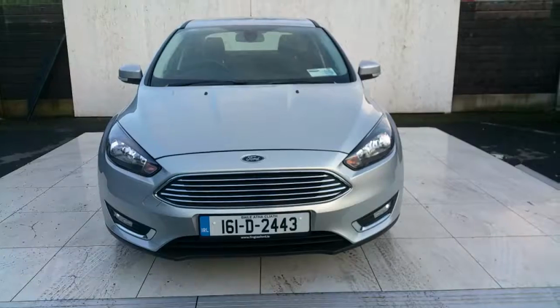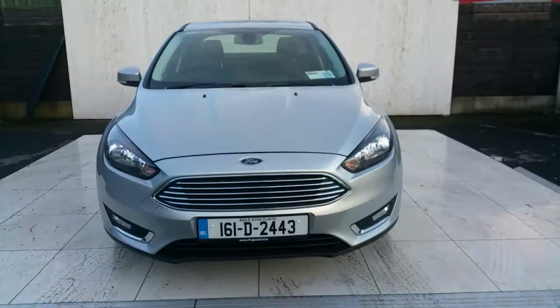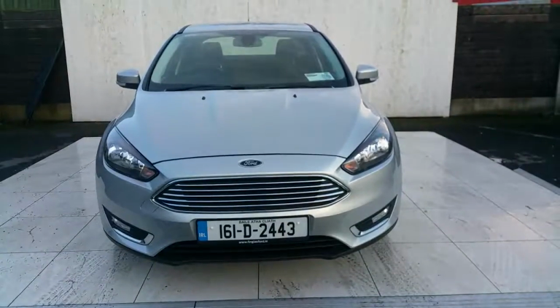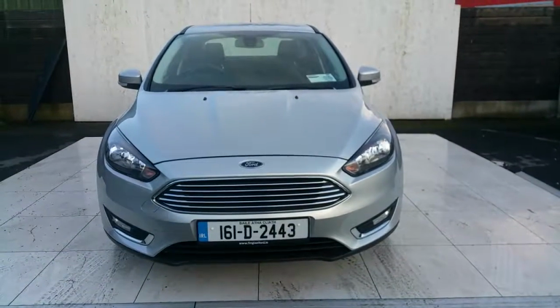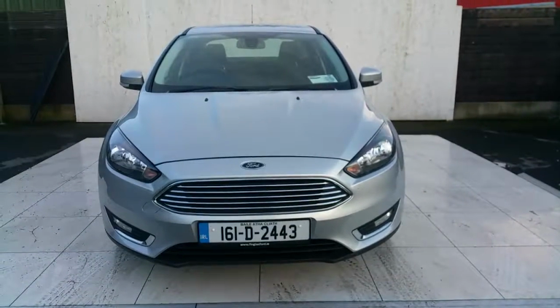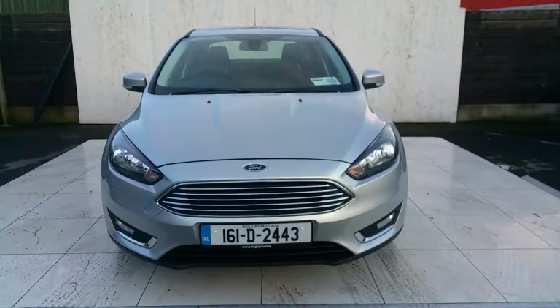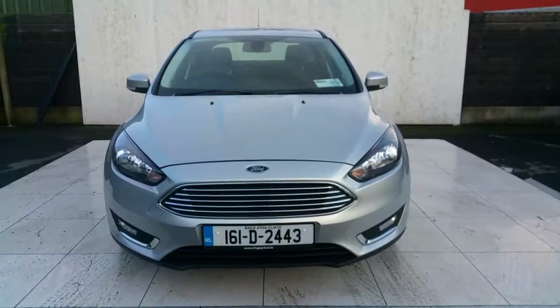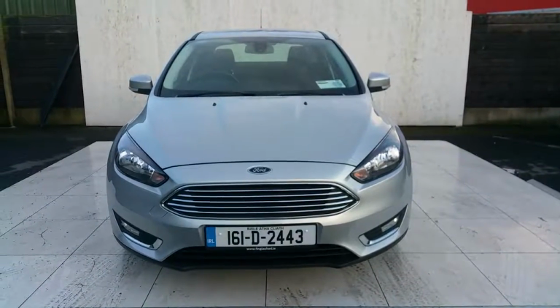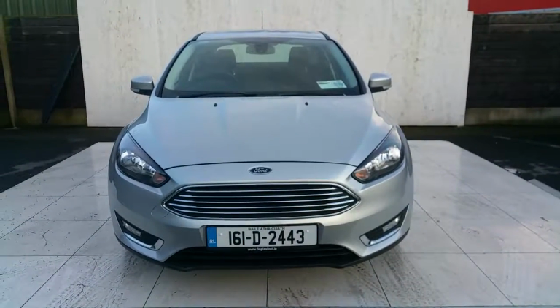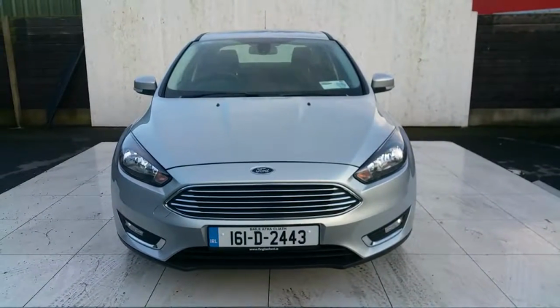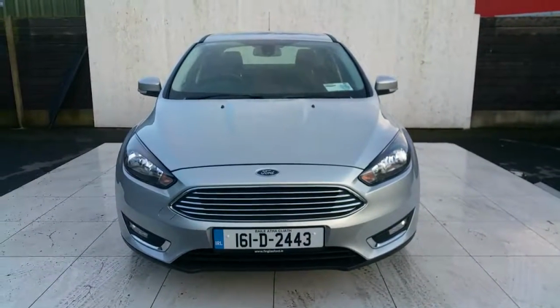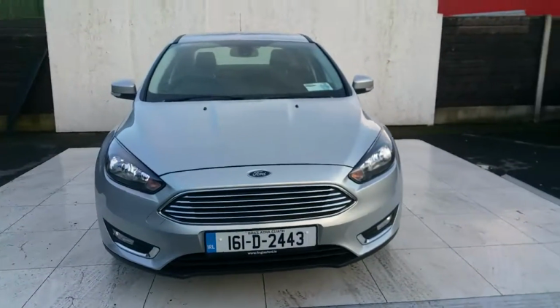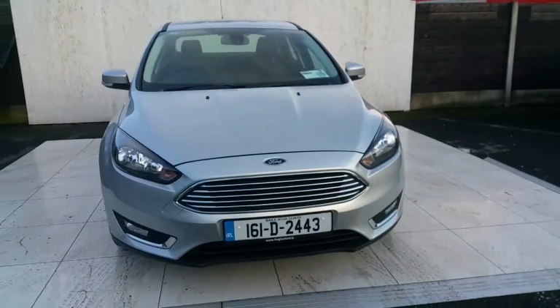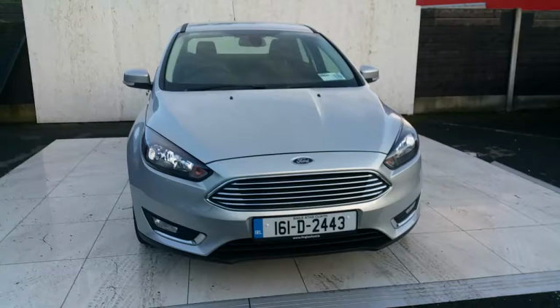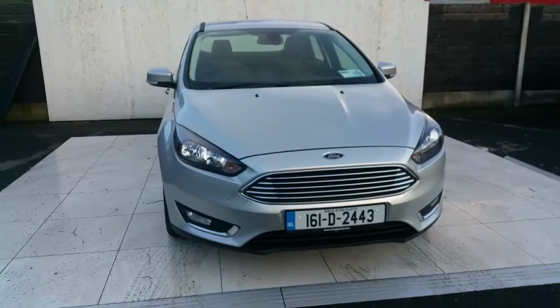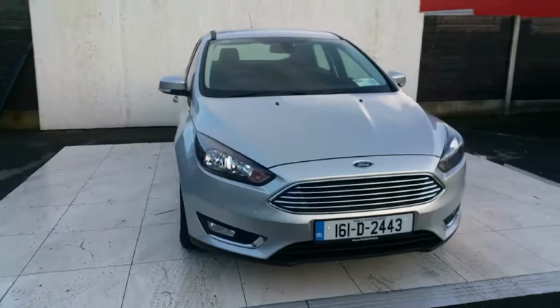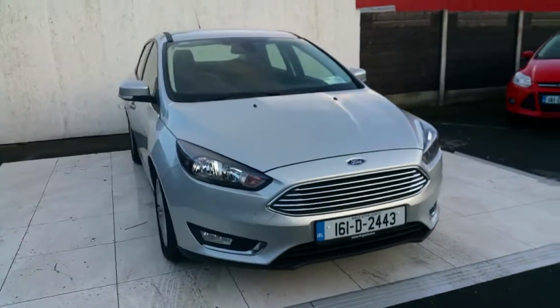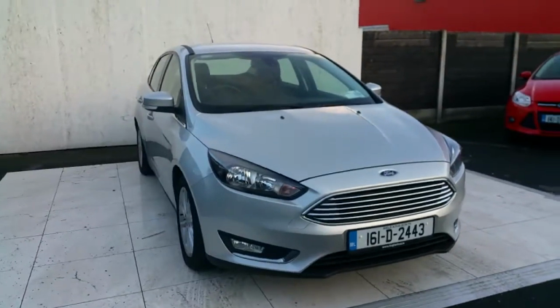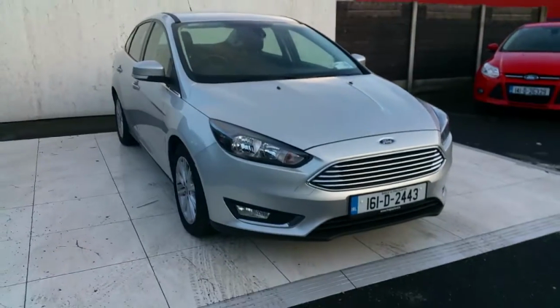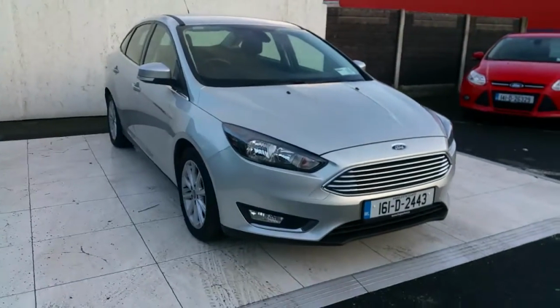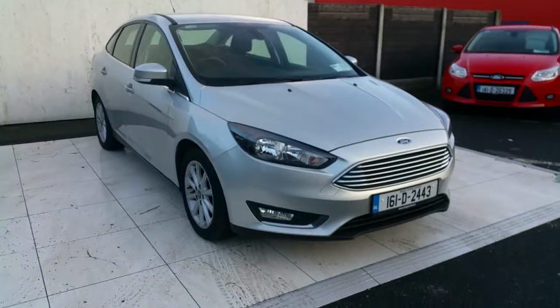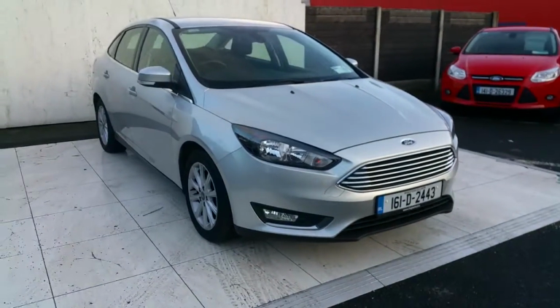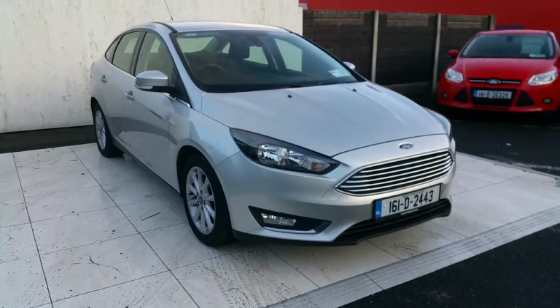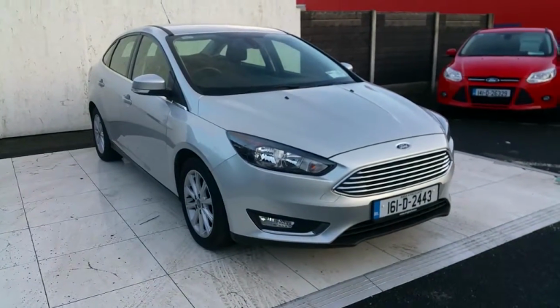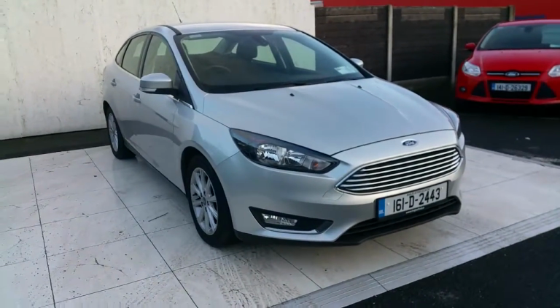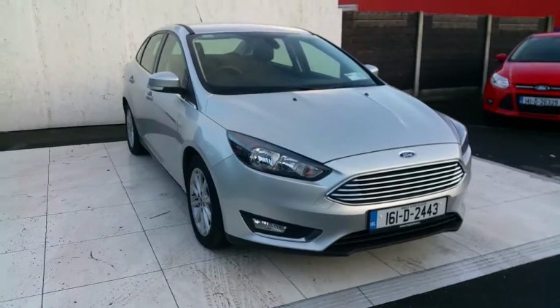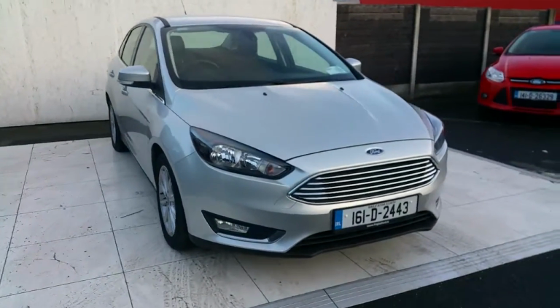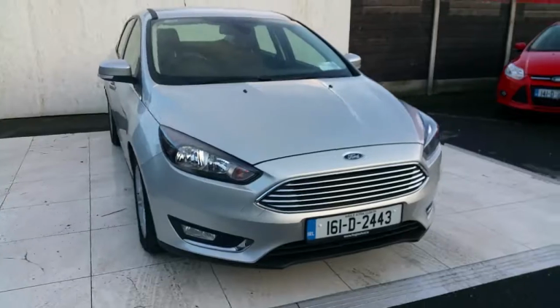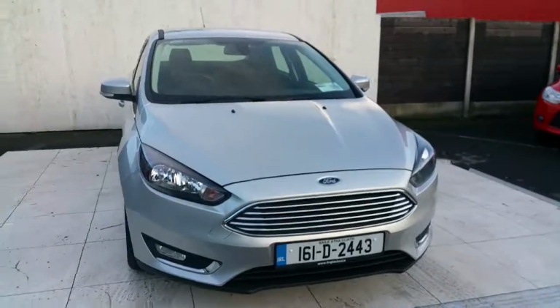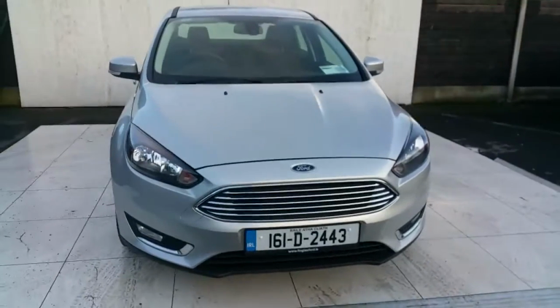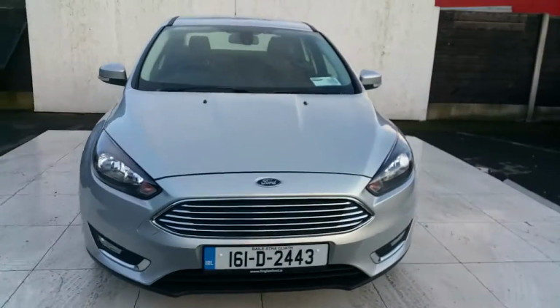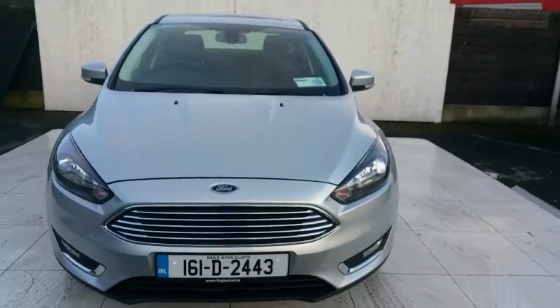Hello and welcome to Joe Duffy Ford US Car Online Sales. Today we have a 2016 Ford Focus Titanium, it is a saloon, with an EcoBoost 1.0L engine, which is a power 1.6L engine.